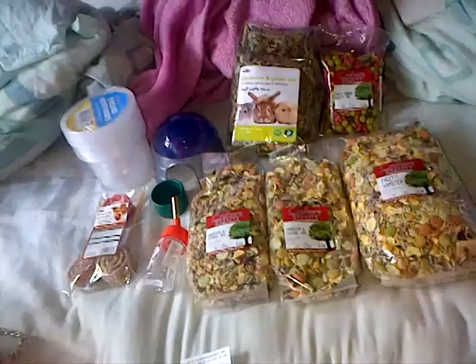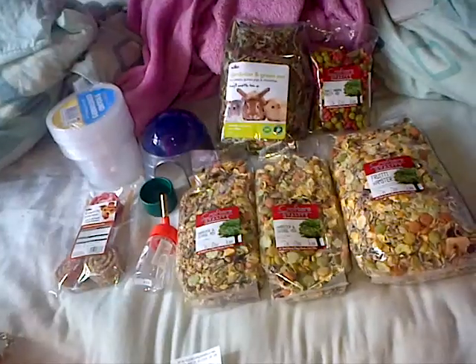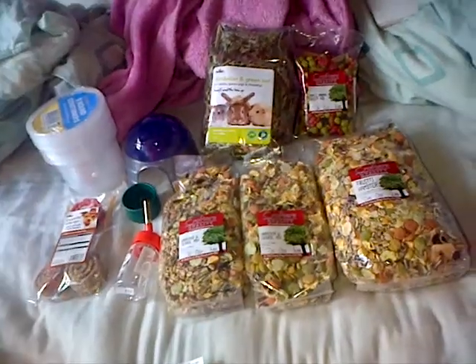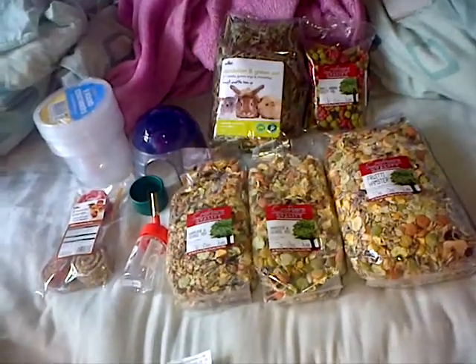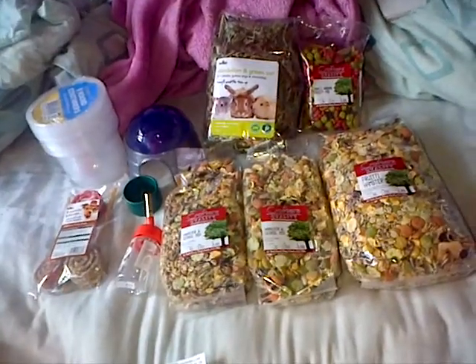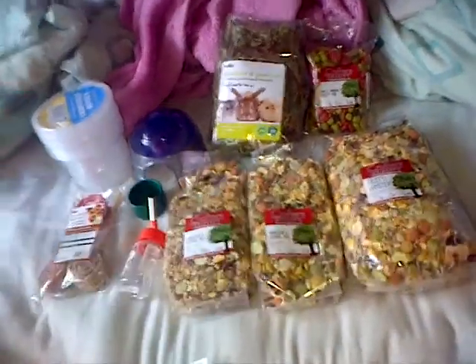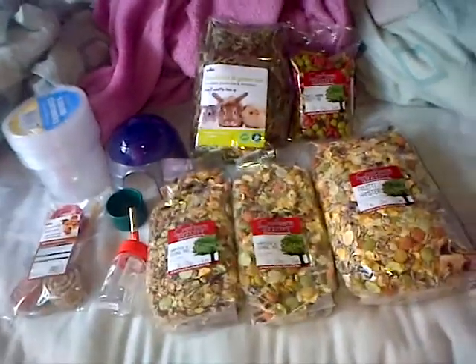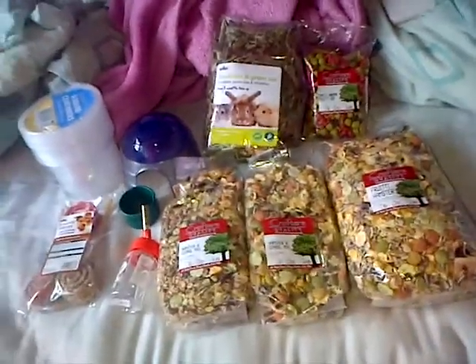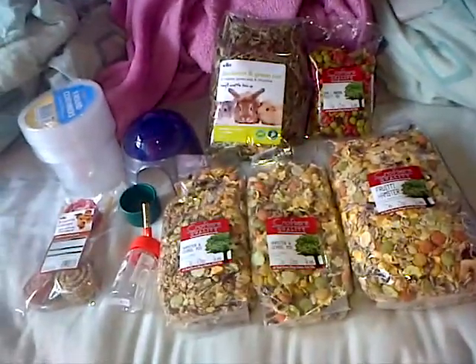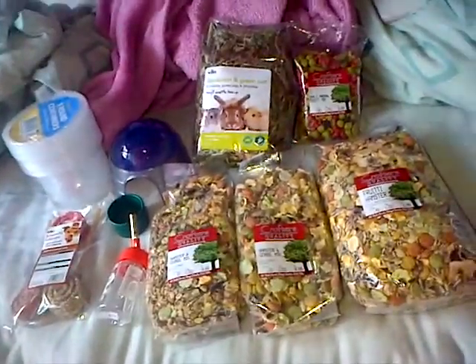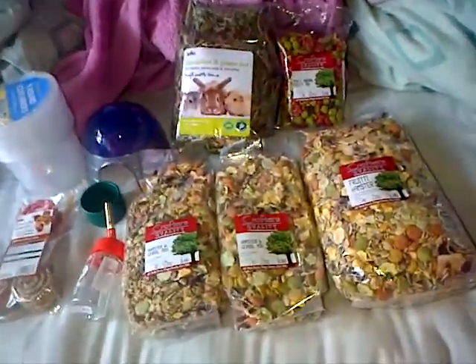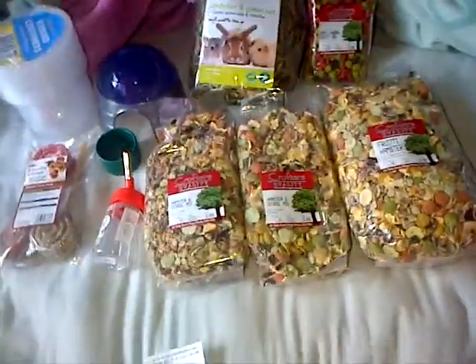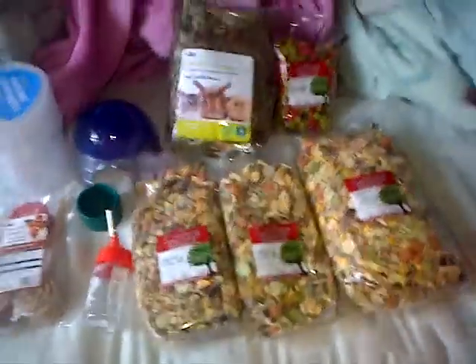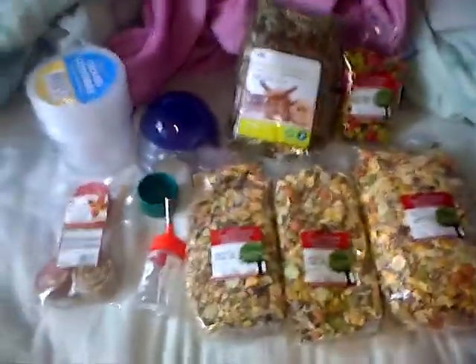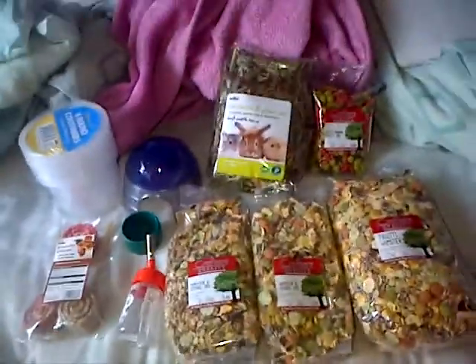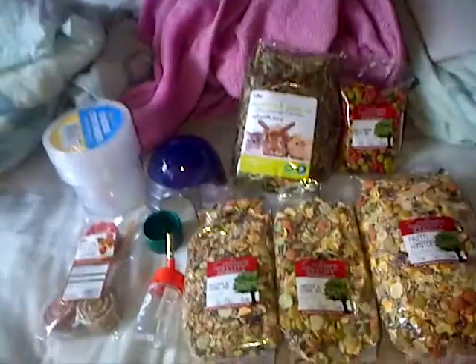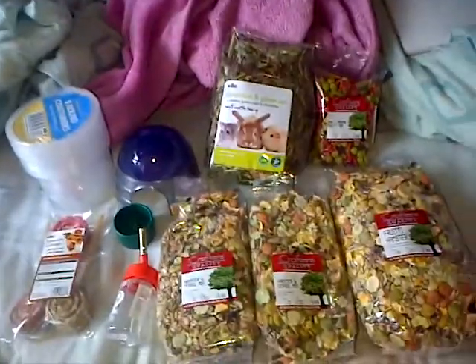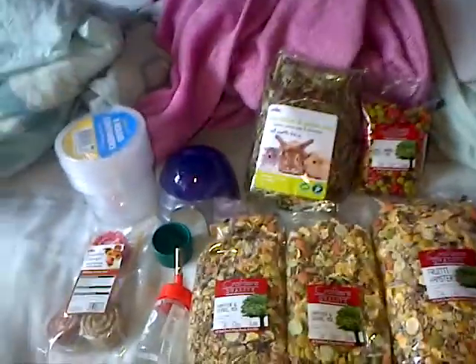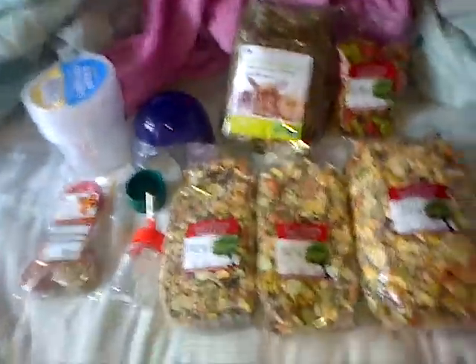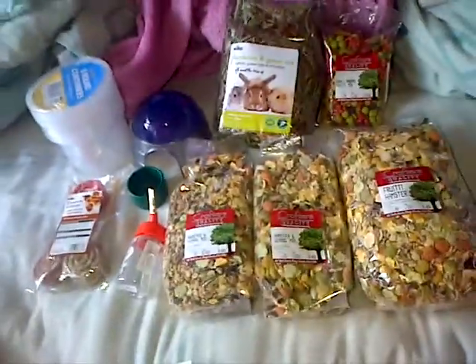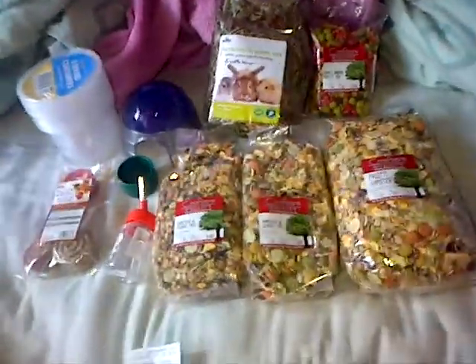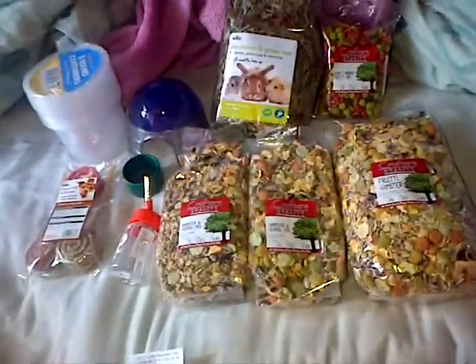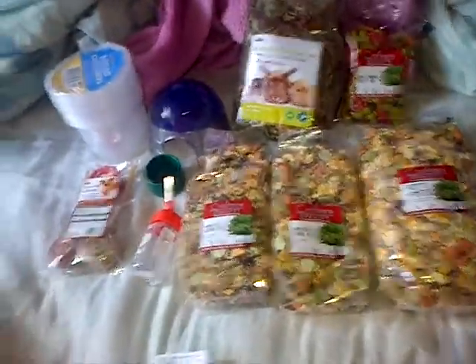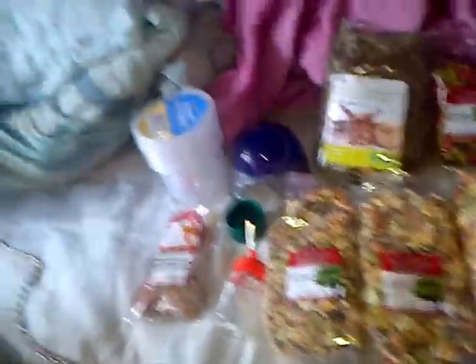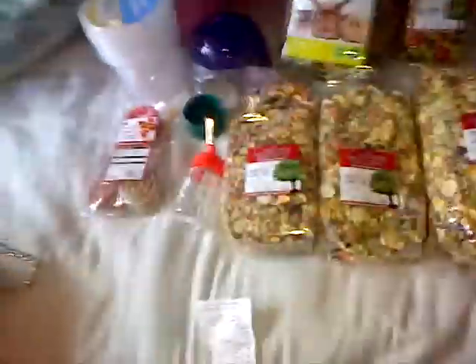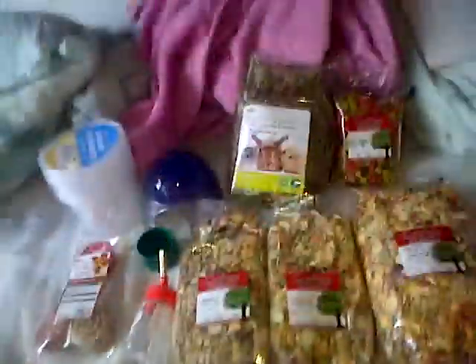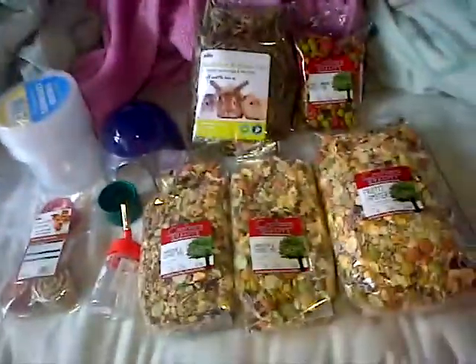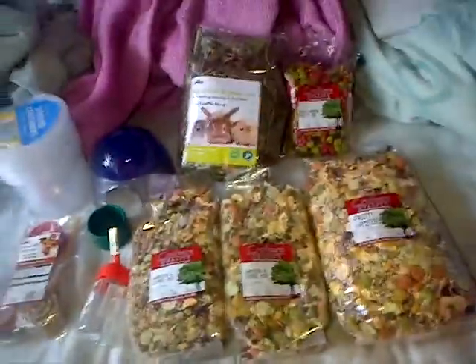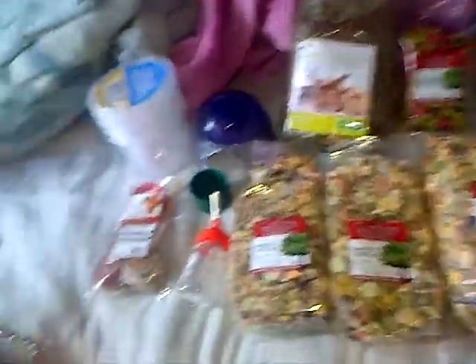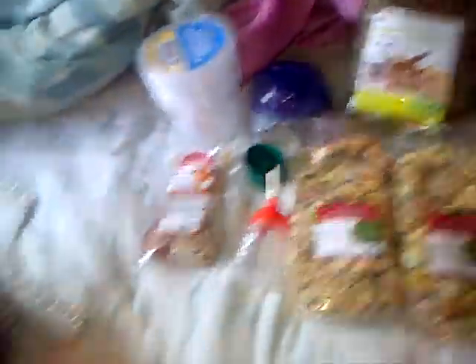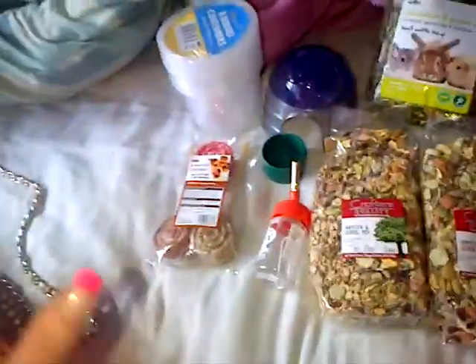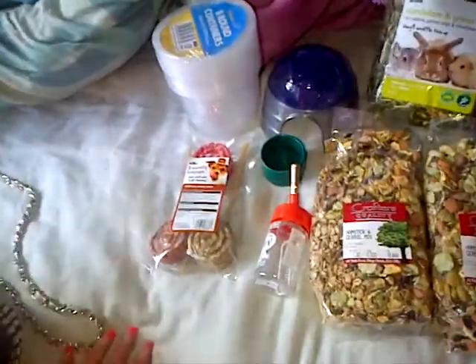Hello everyone, just a small haul today and some stuff. I've just come back from shopping and this is the stuff I brought, so I'll start over here.